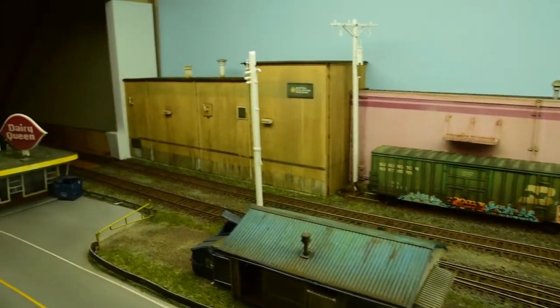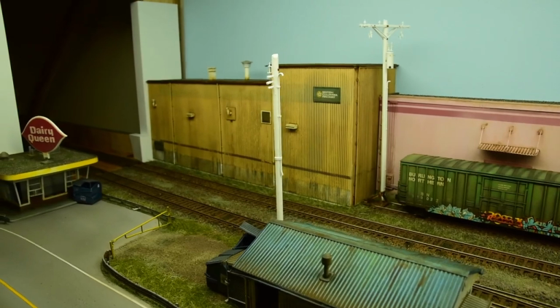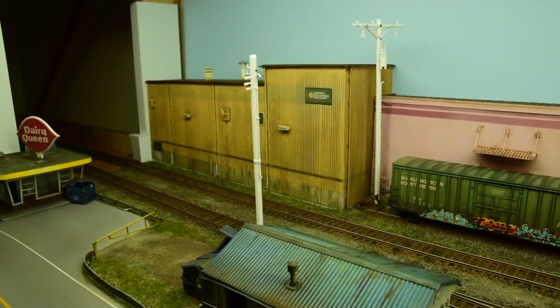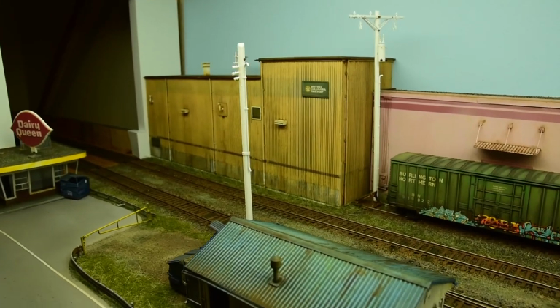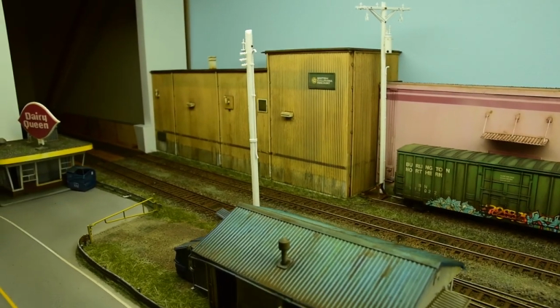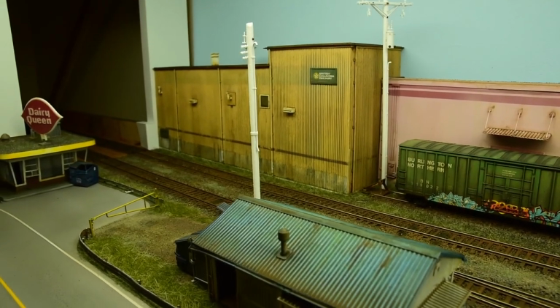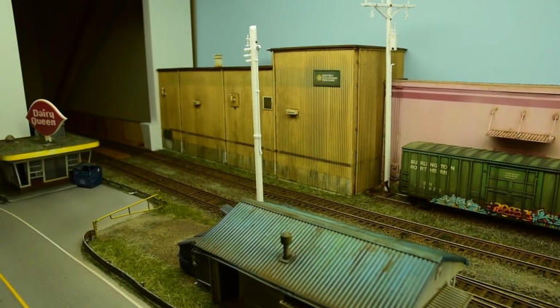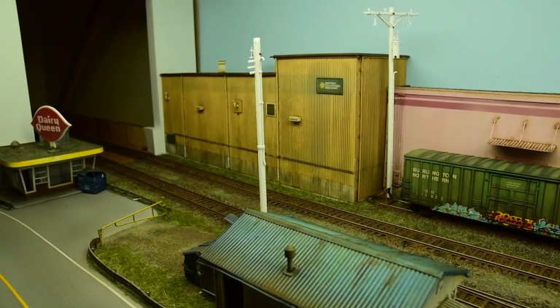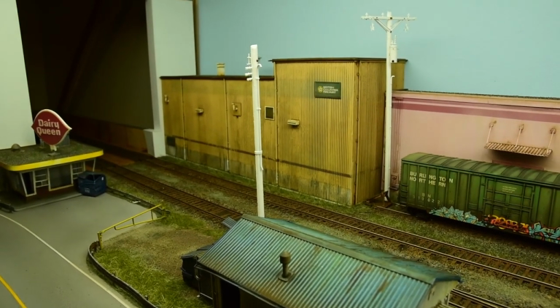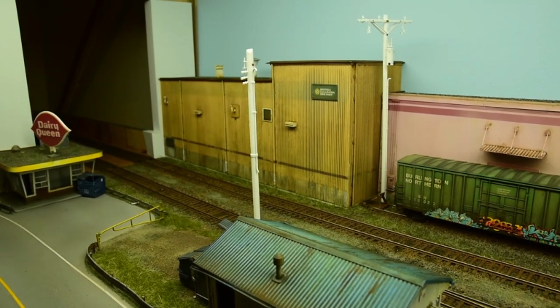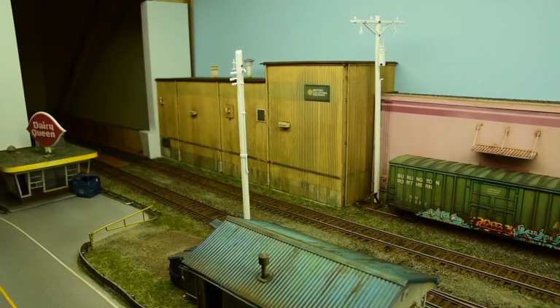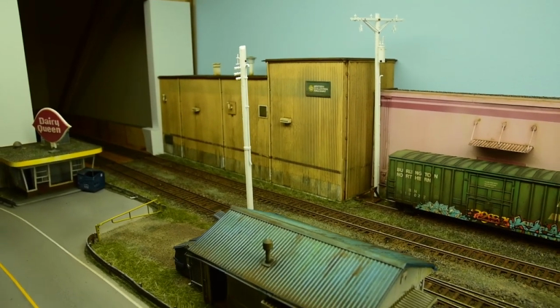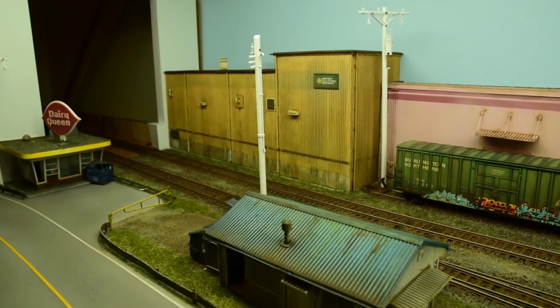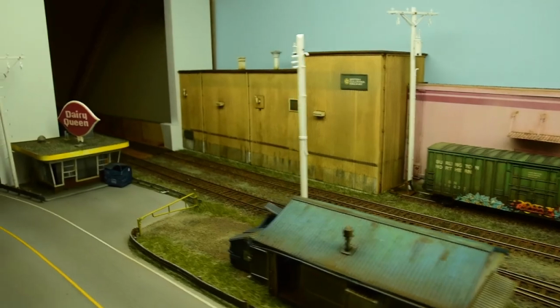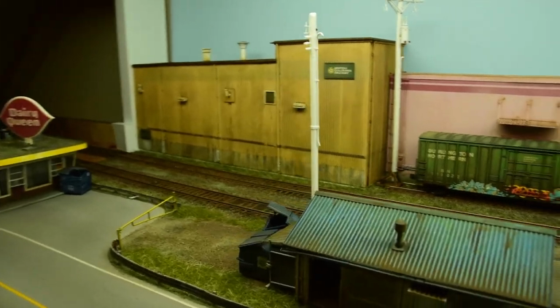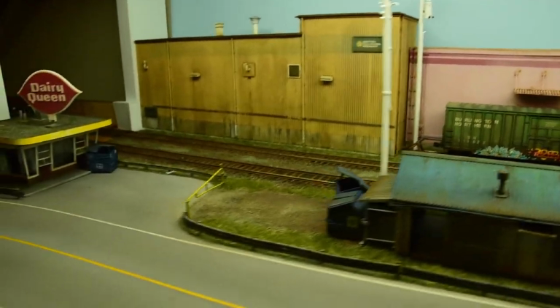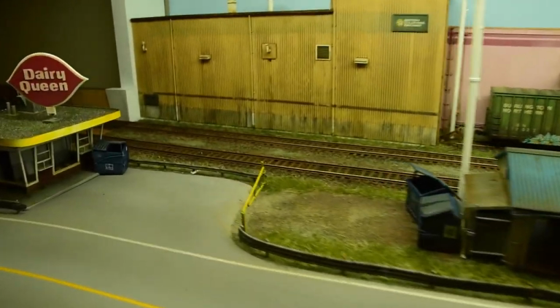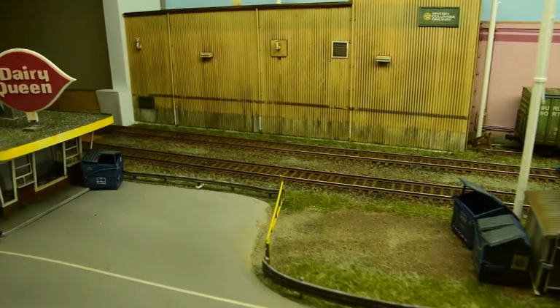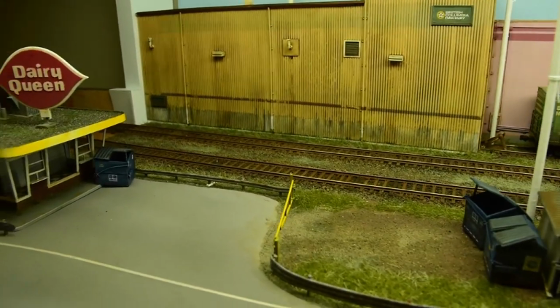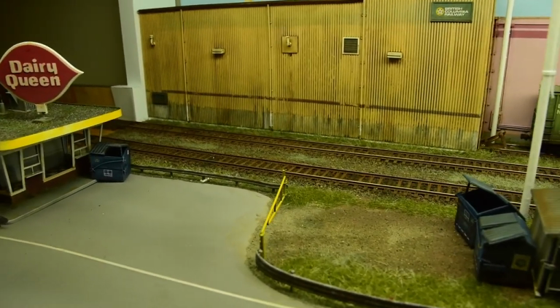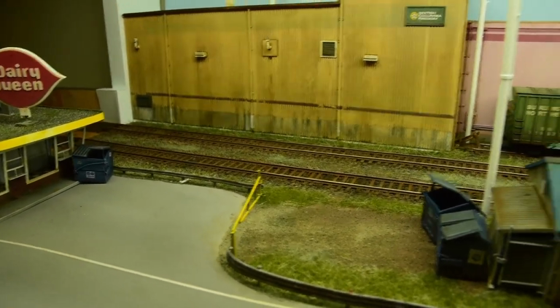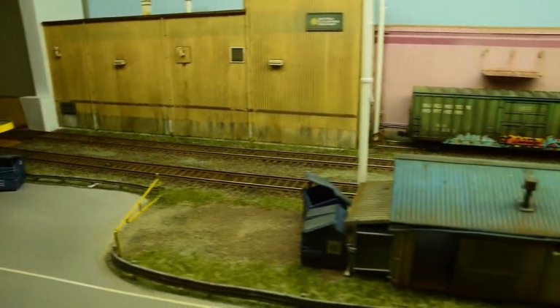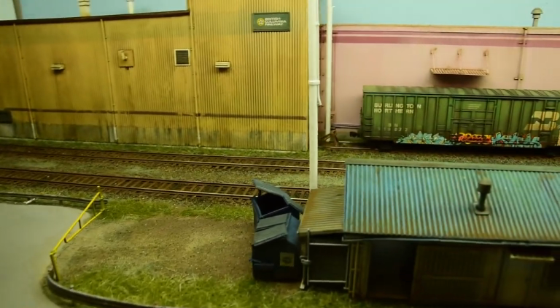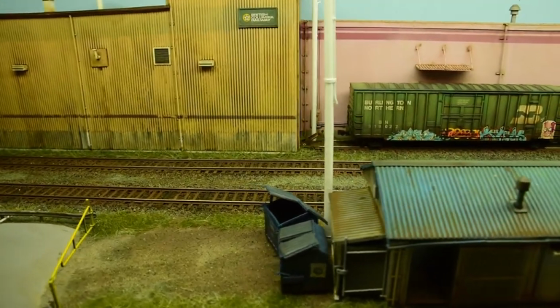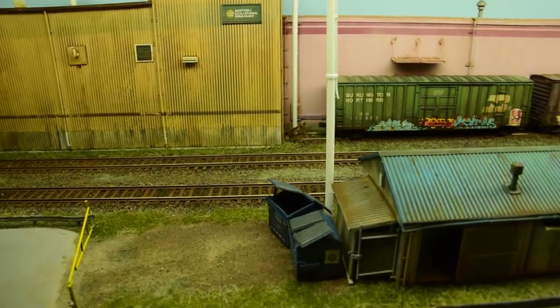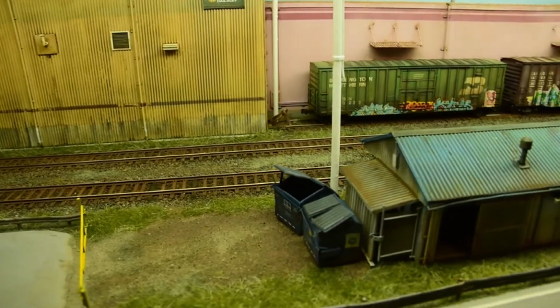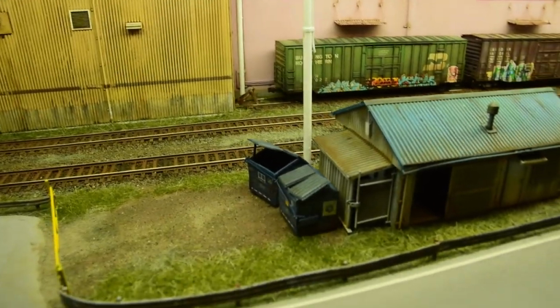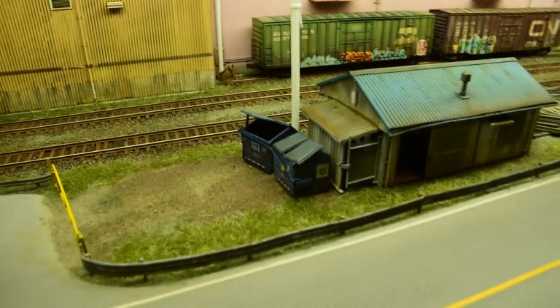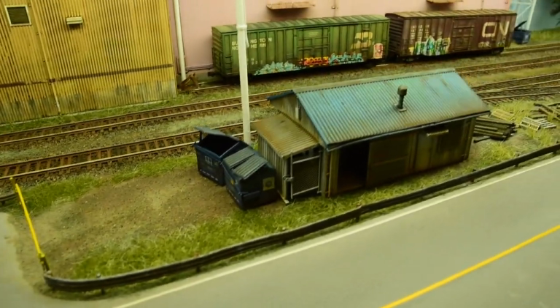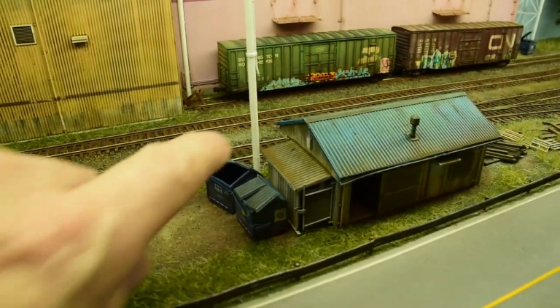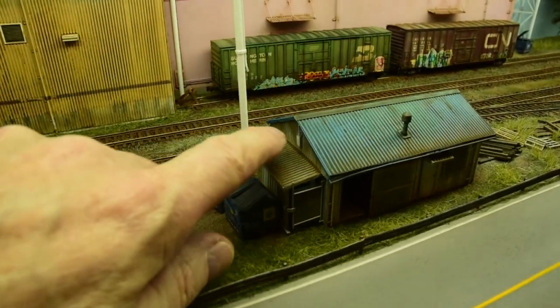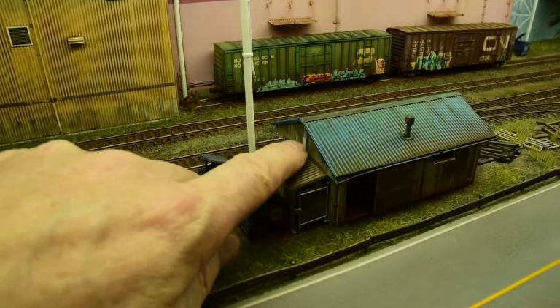Then I have this utility pole for the yard office — just a few insulators on it and so on, just for power down to a little power box right there.